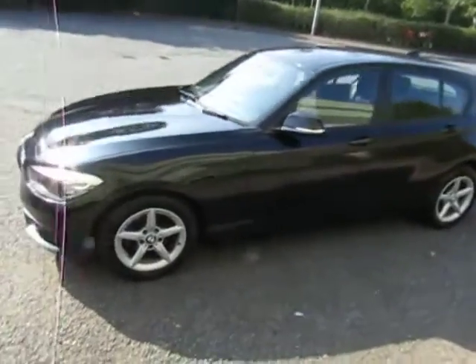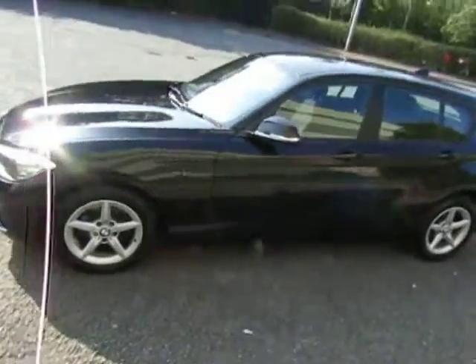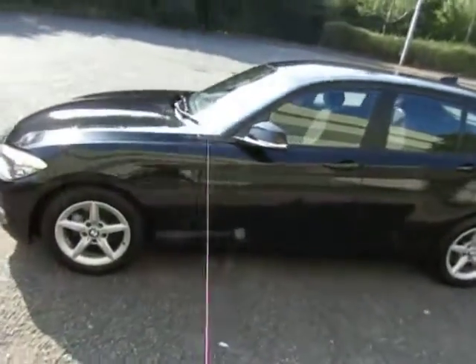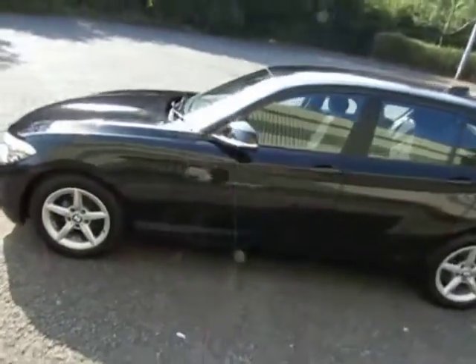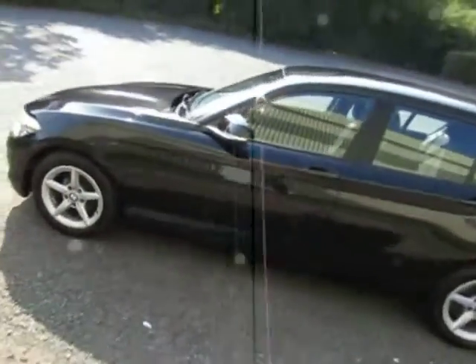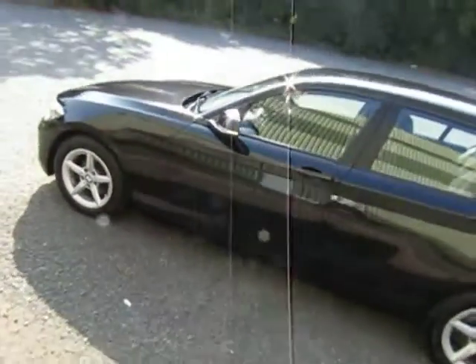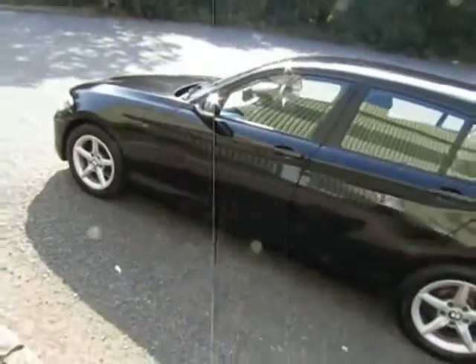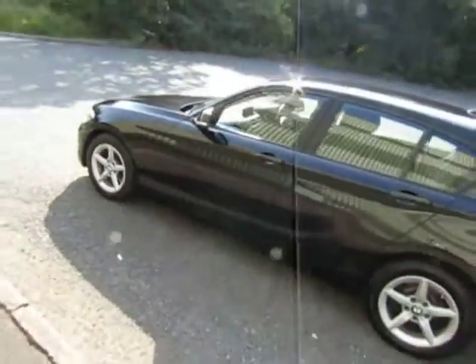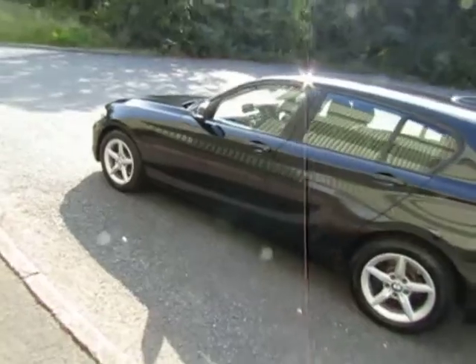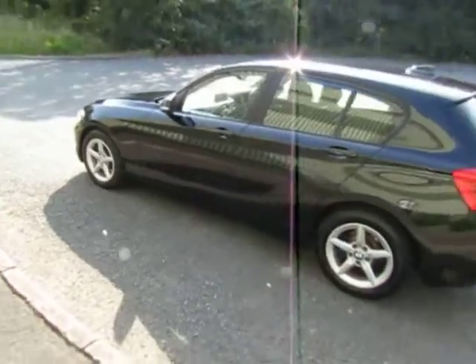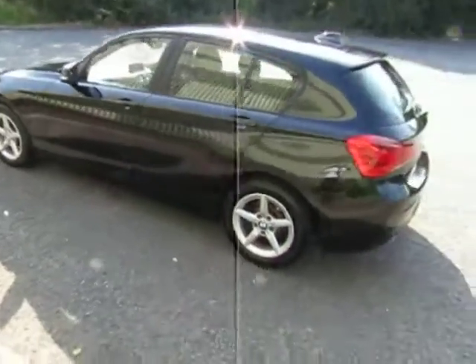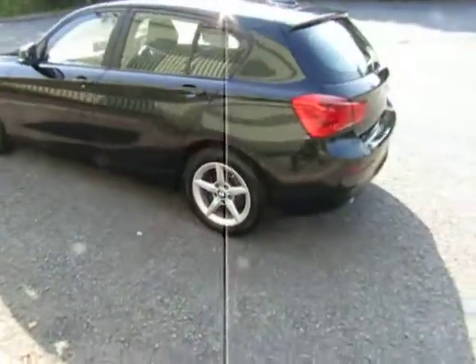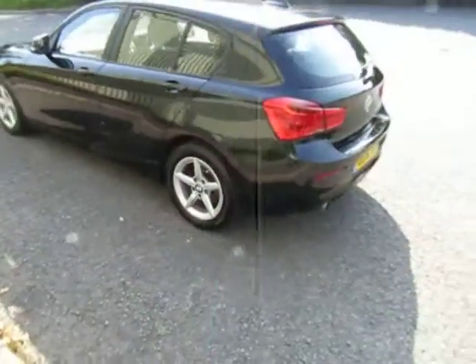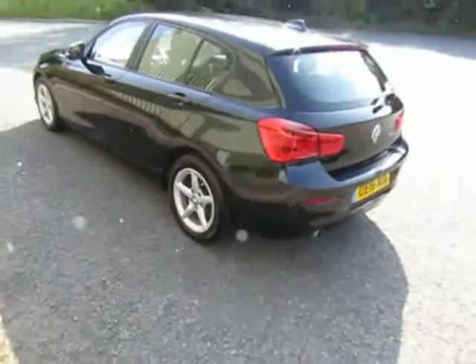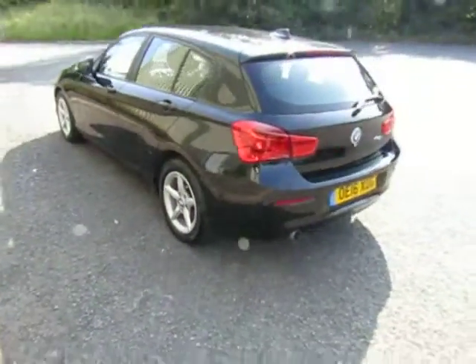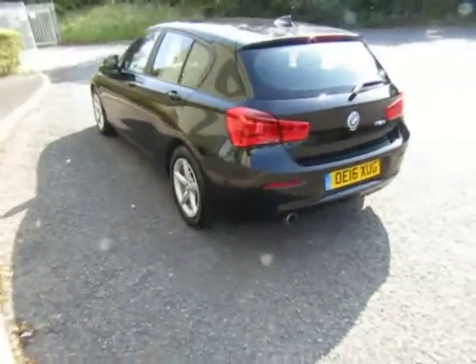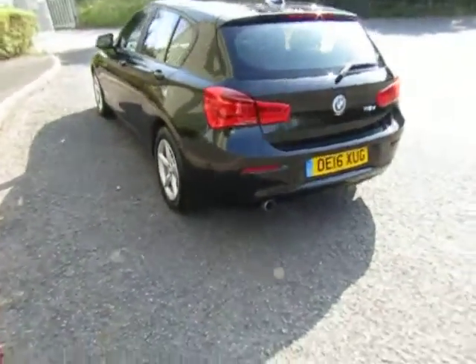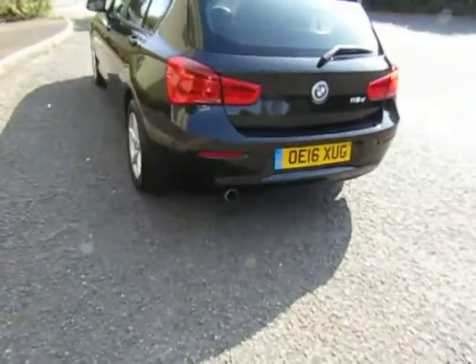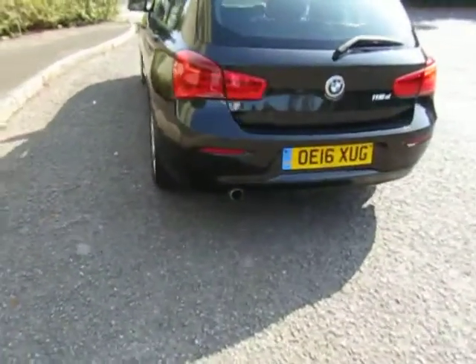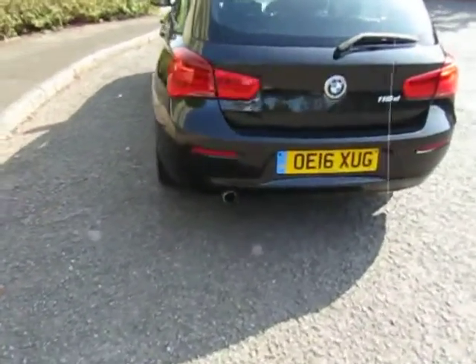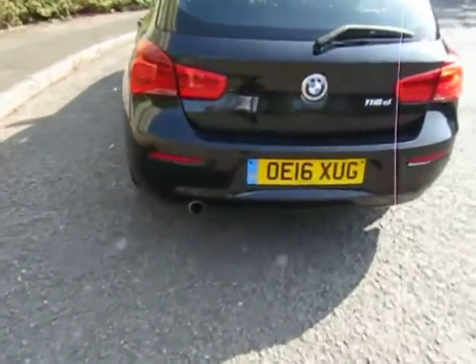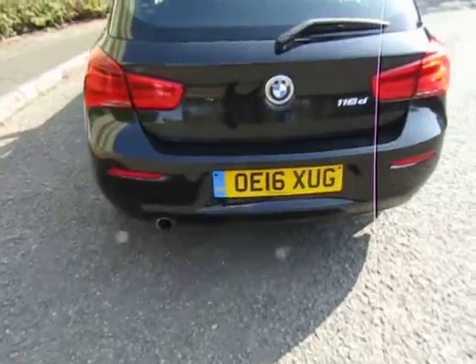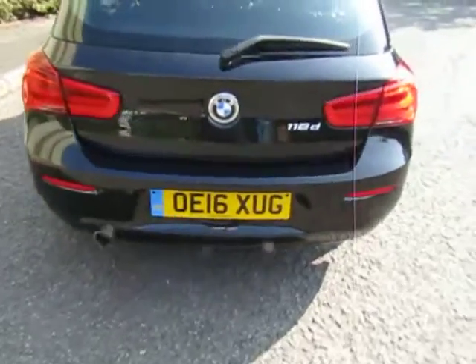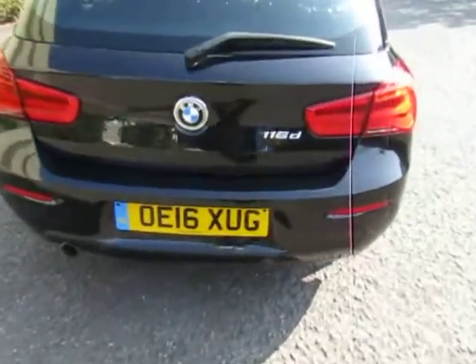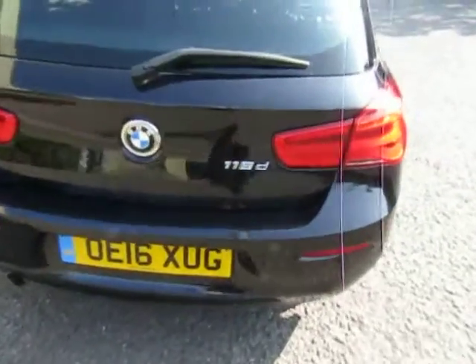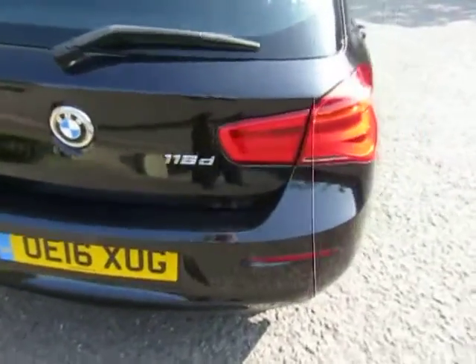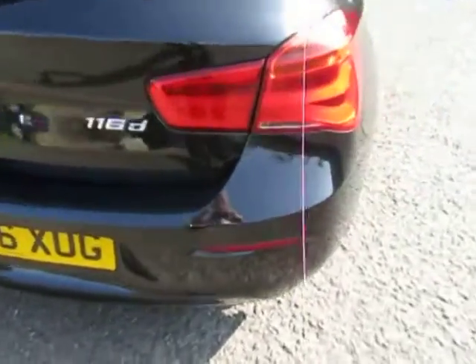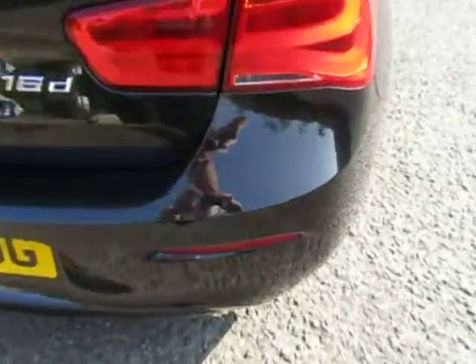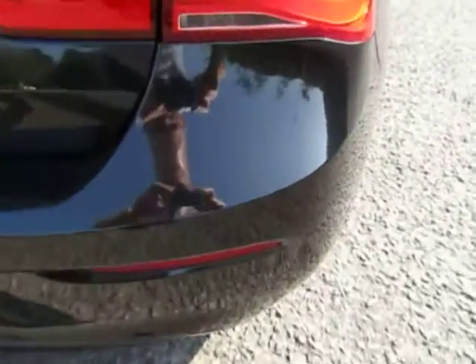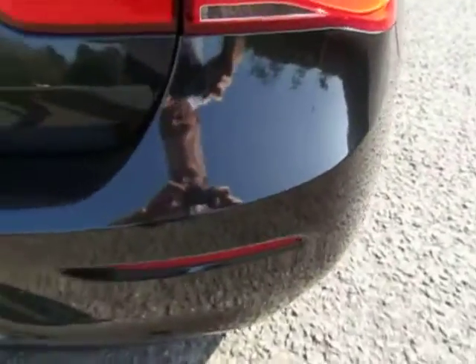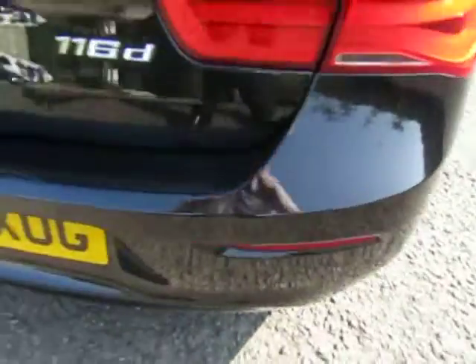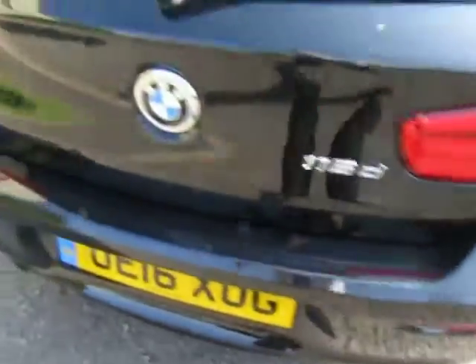Very clean car, fitted with rear parking sensors as you can see.